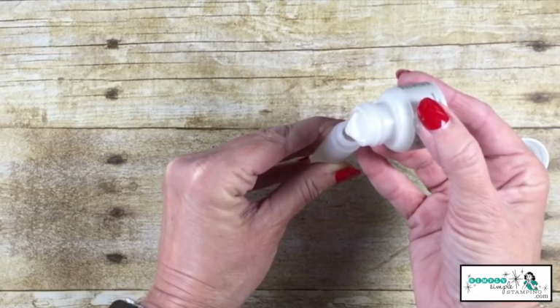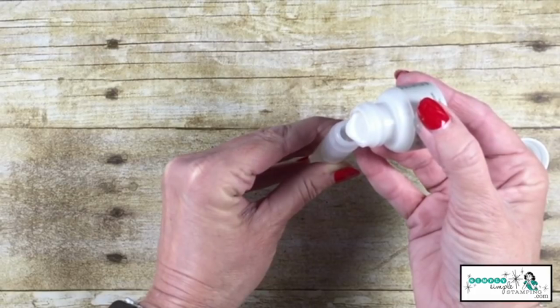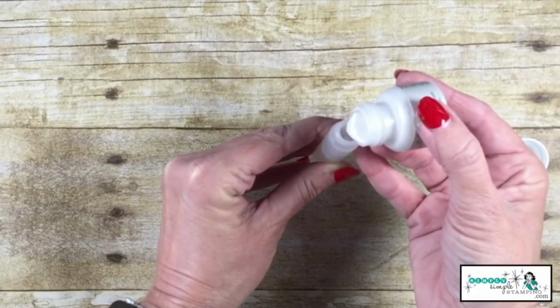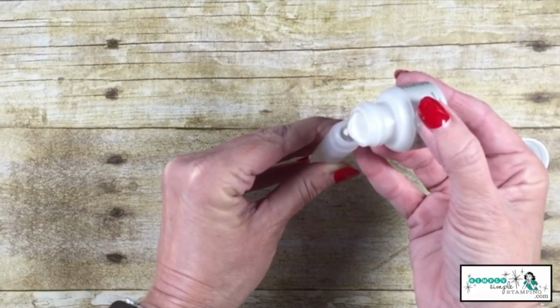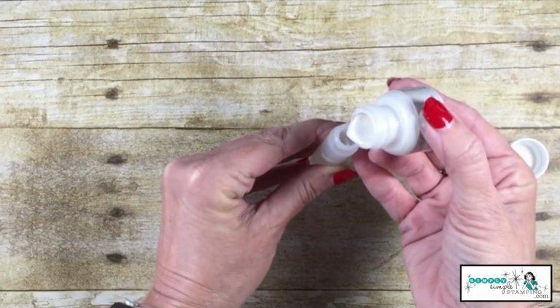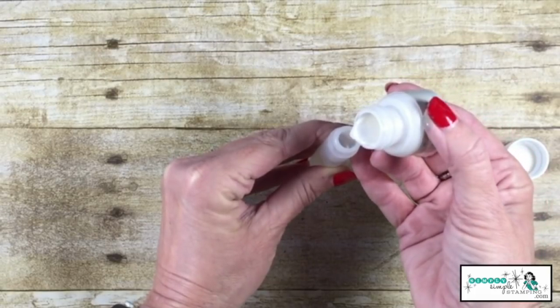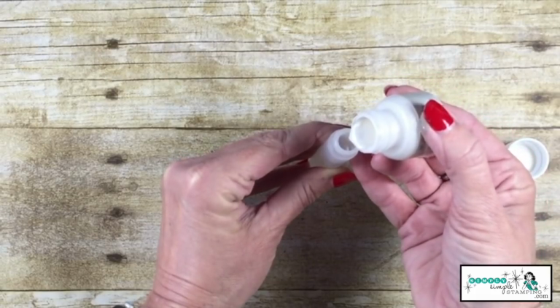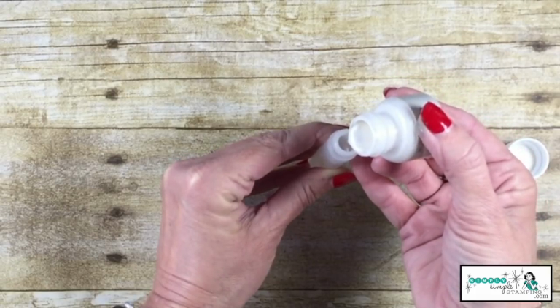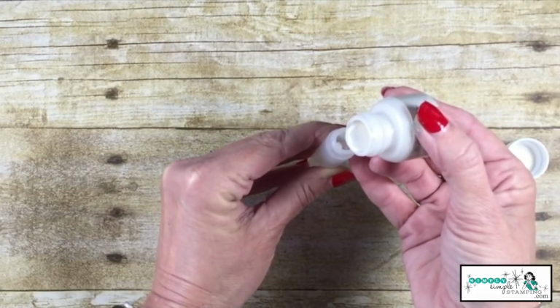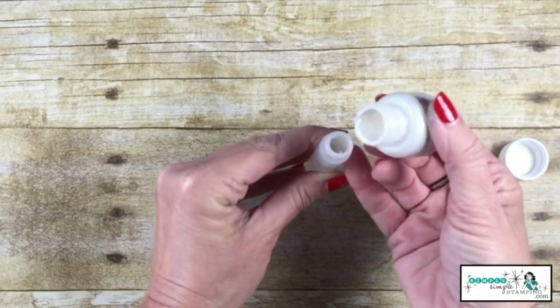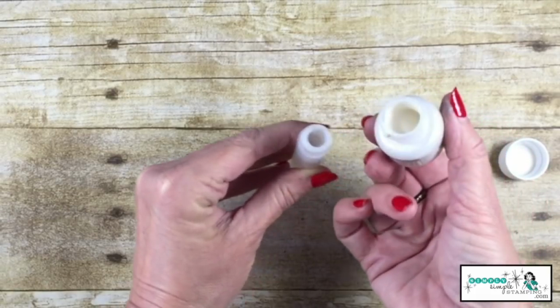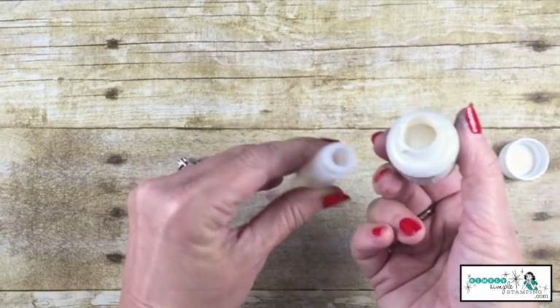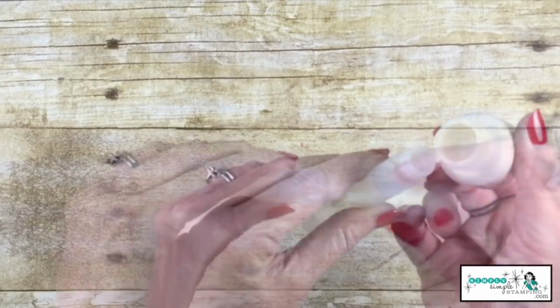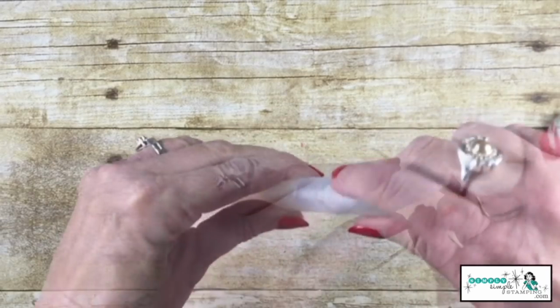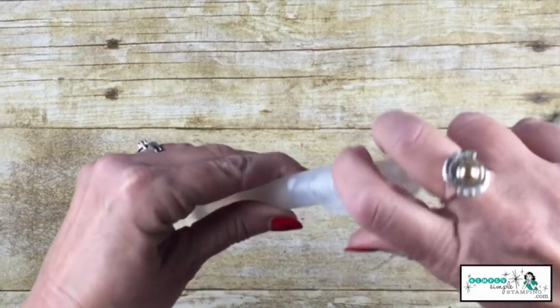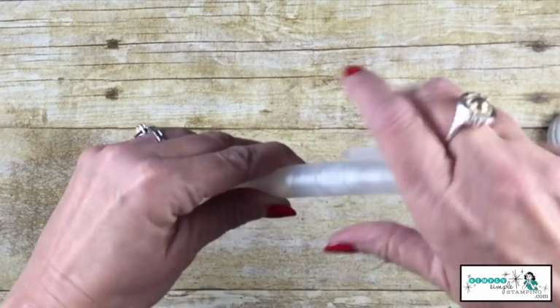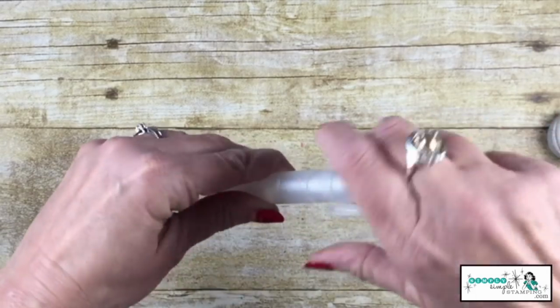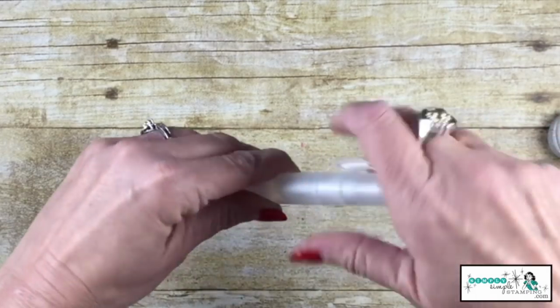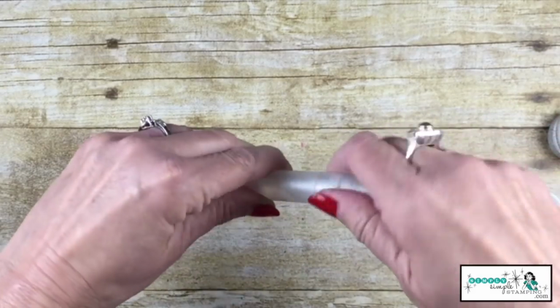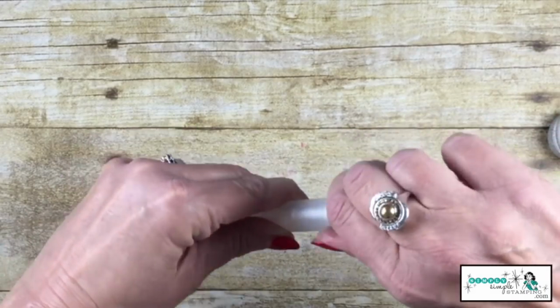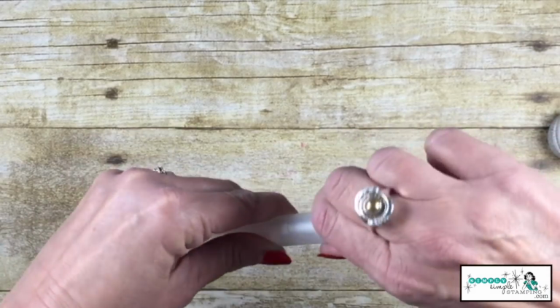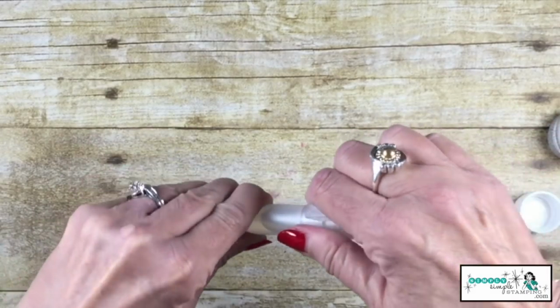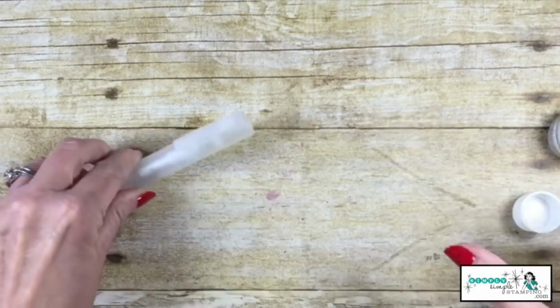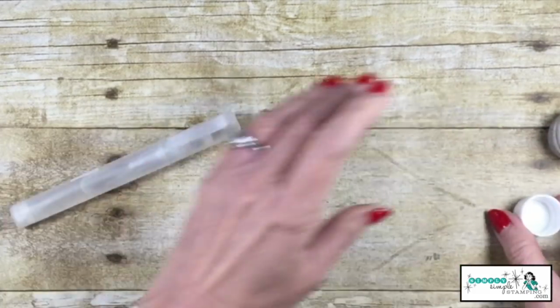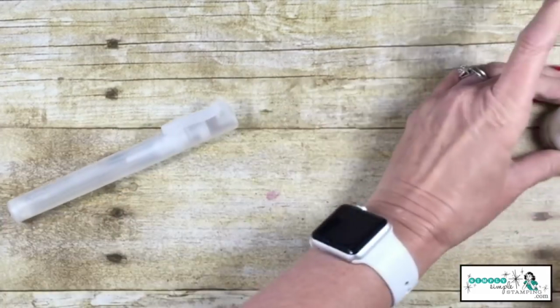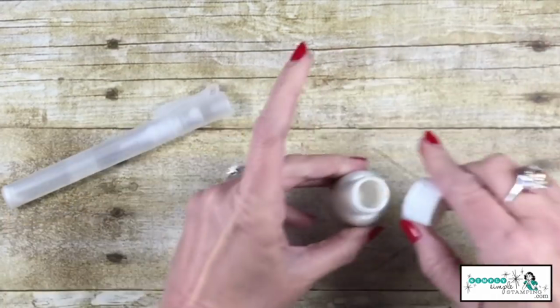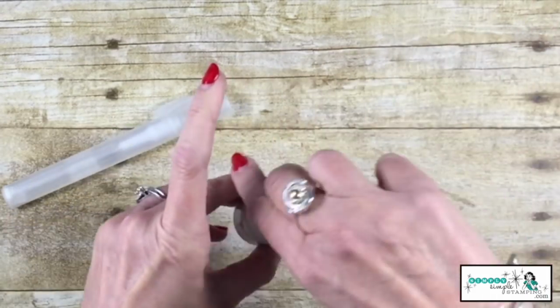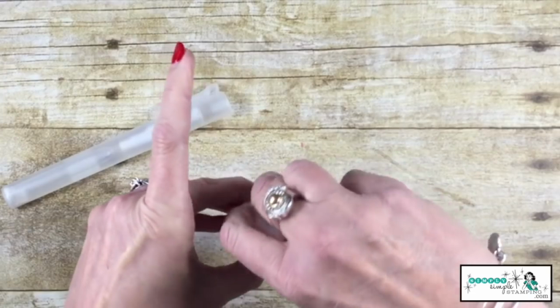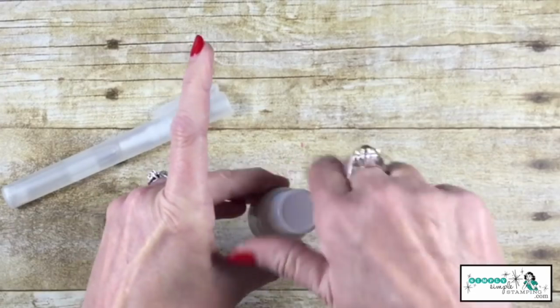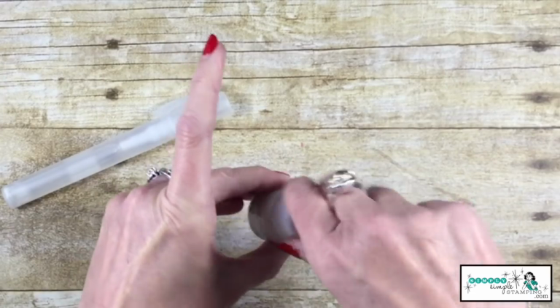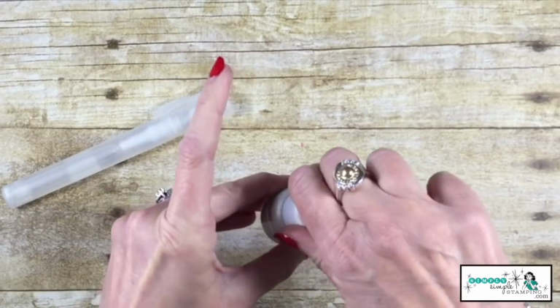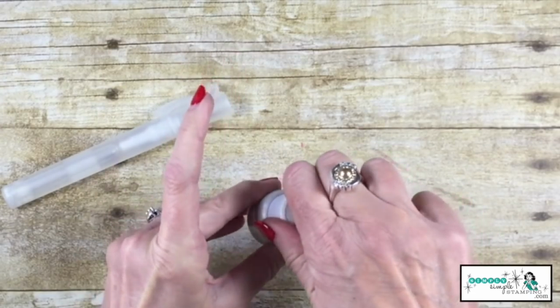Then we're going to pour just a few drops — one, two, three, and a fourth — into our spritzer. We'll cap off our spritzer. We want to close up the paint as soon as we're done.